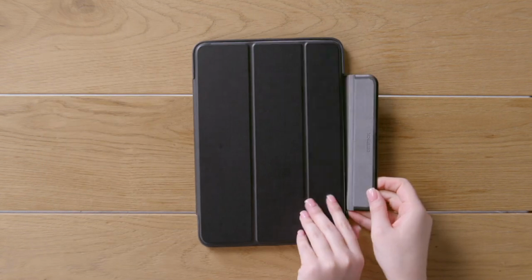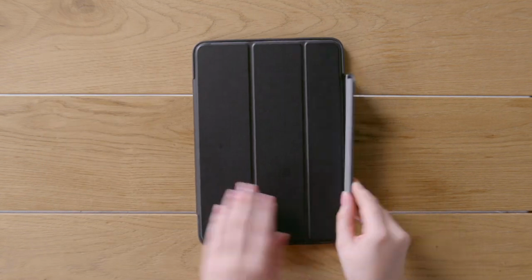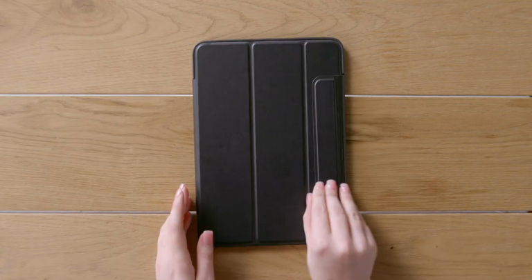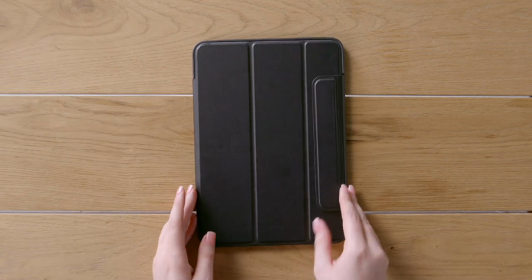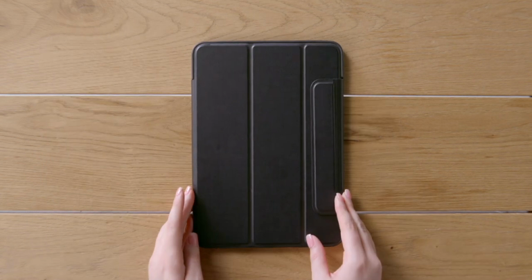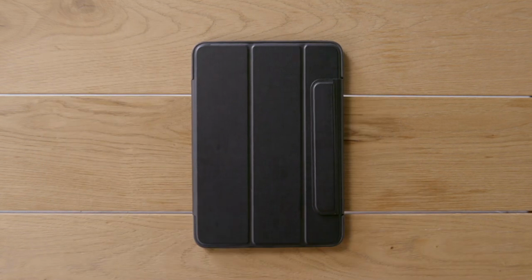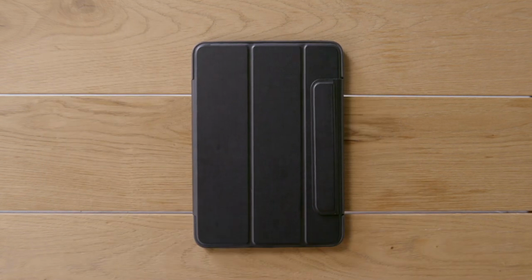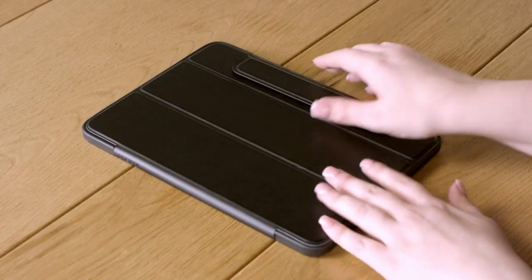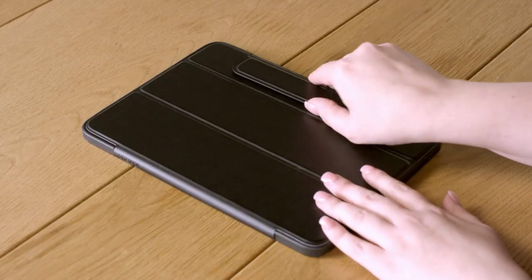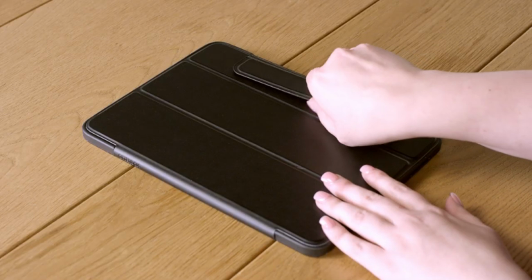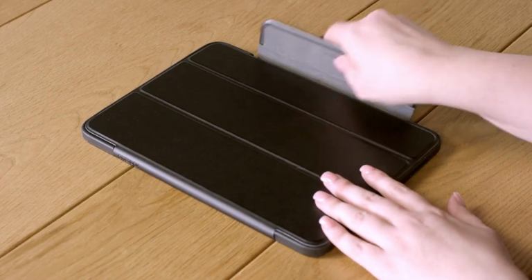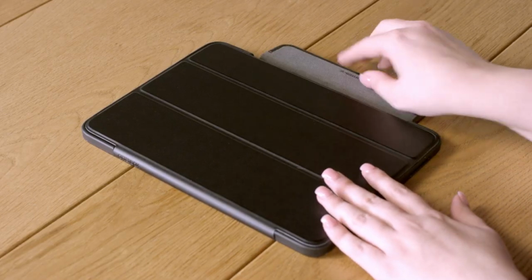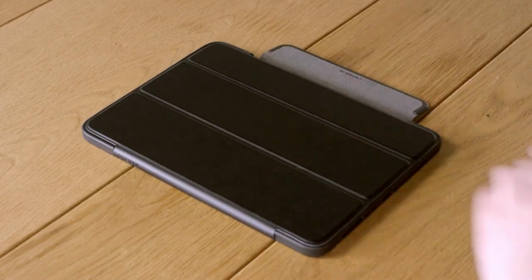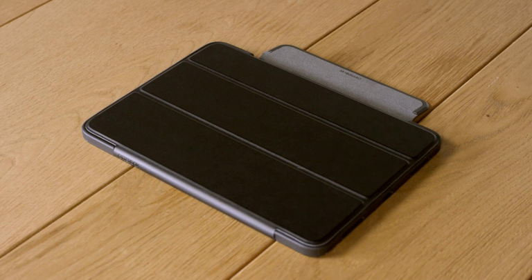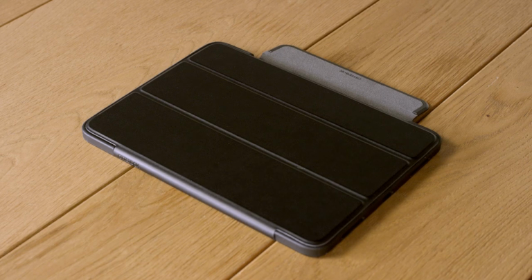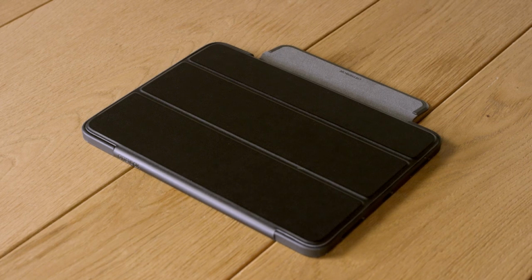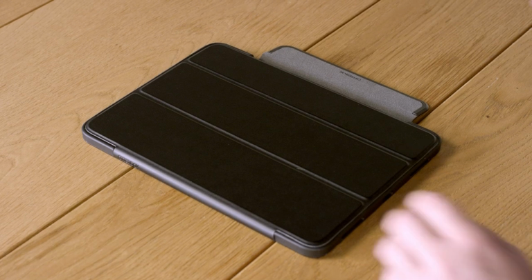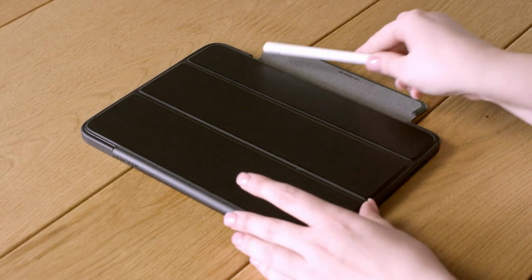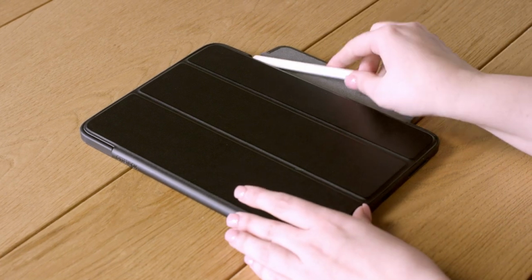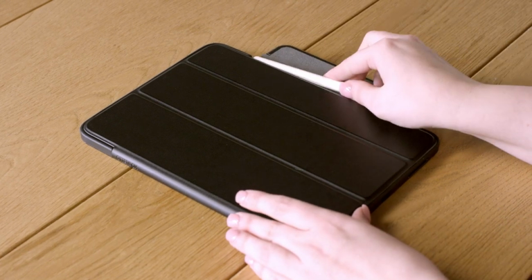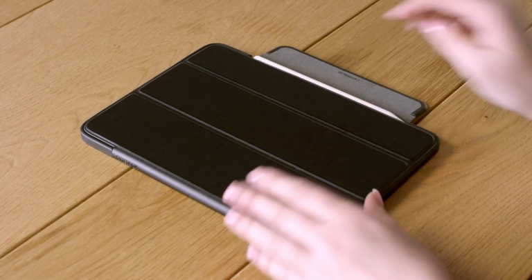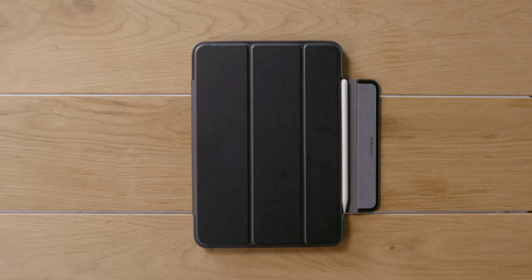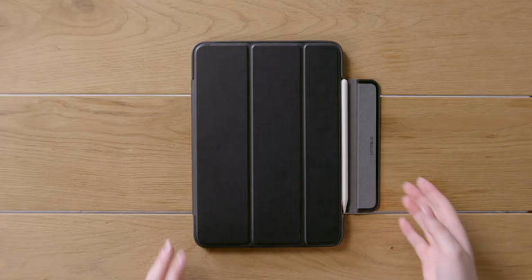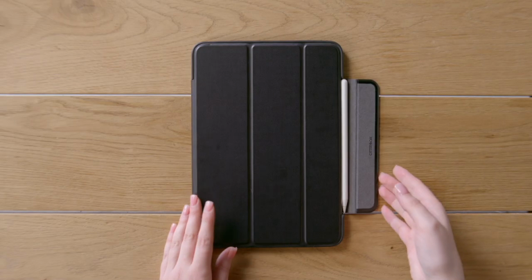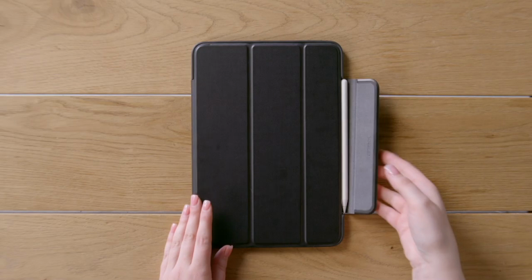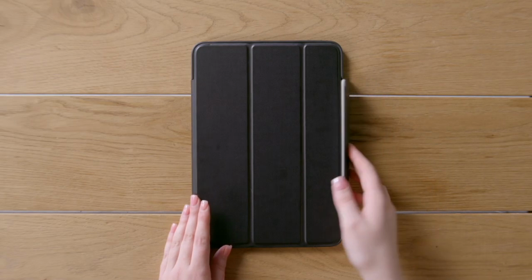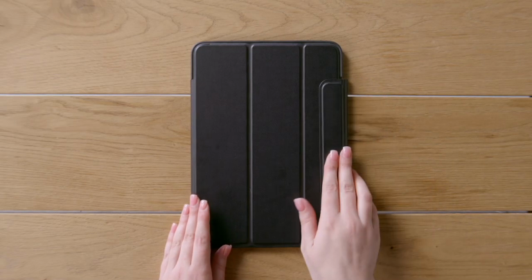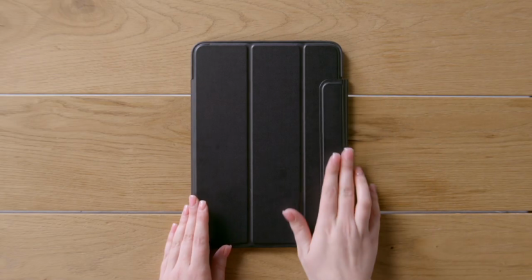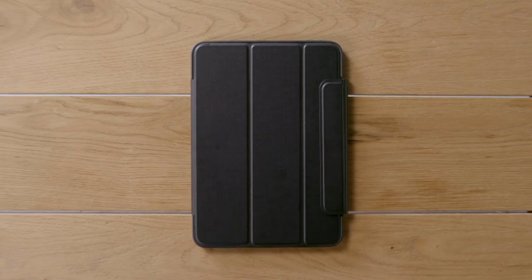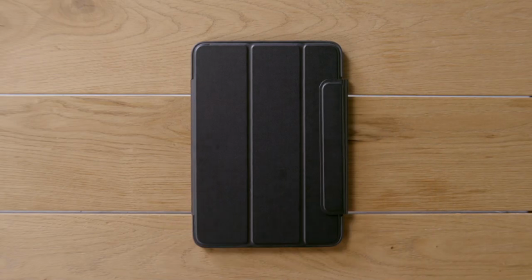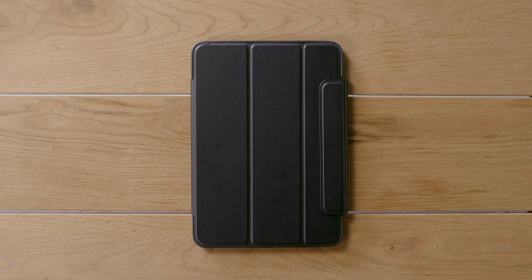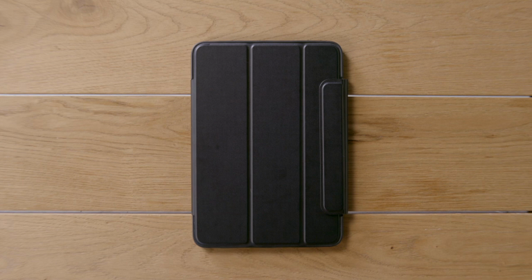Have an Apple Pencil? Built to easily pair and sync with your iPad Pro, the folio flap also stores and protects your Apple Pencil when the folio is closed.